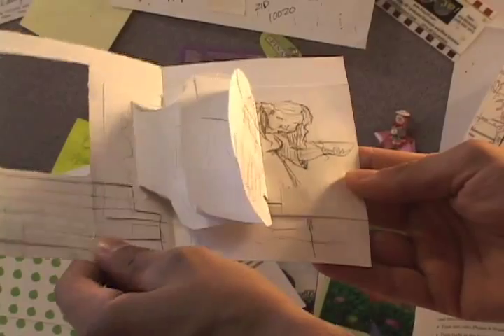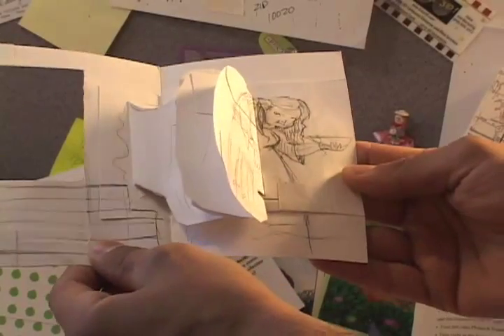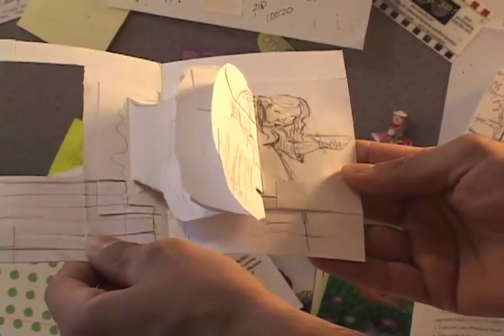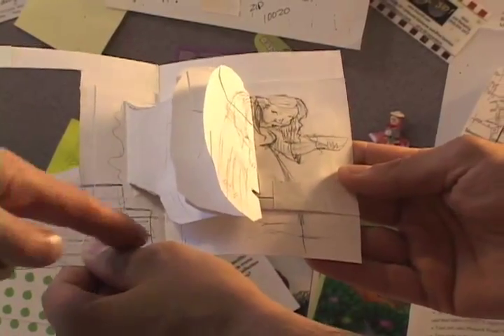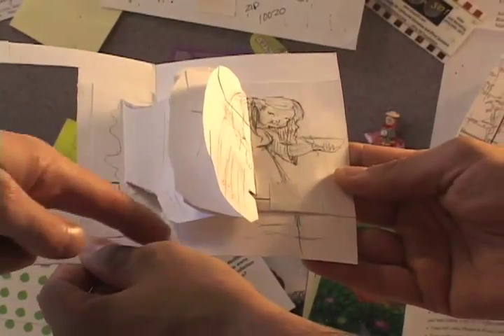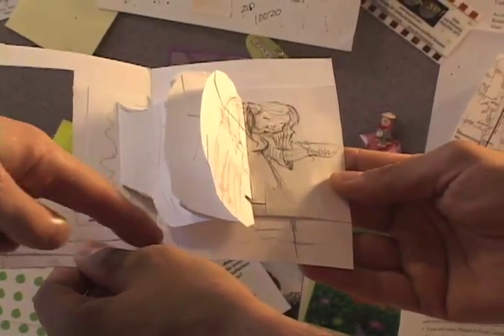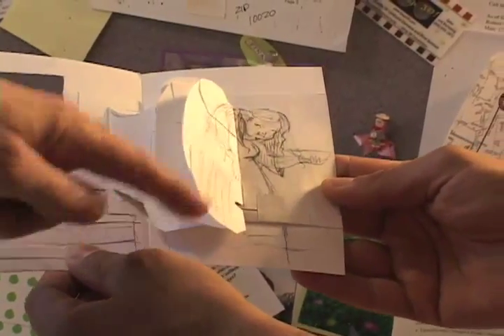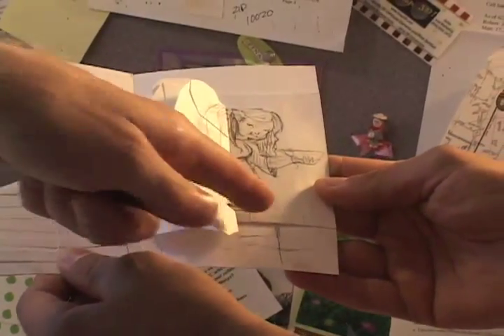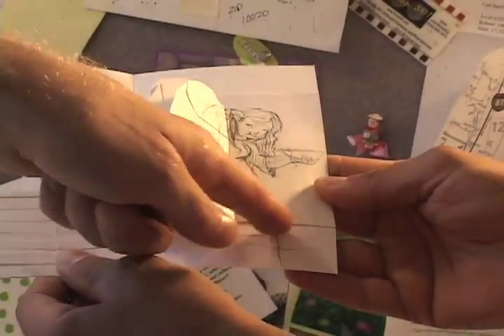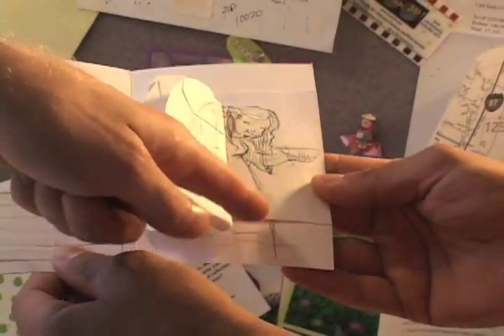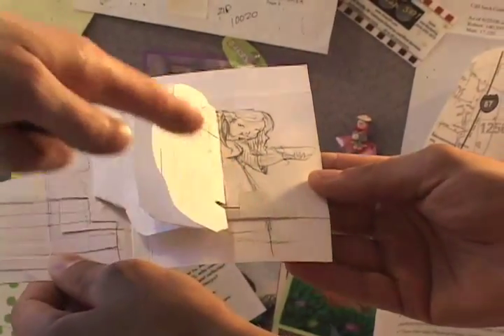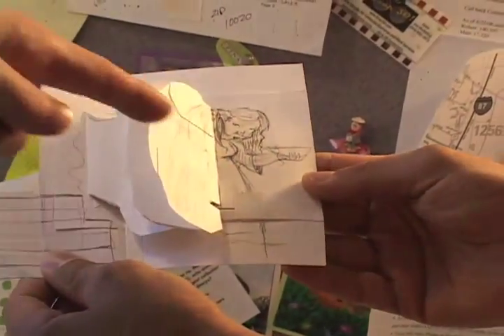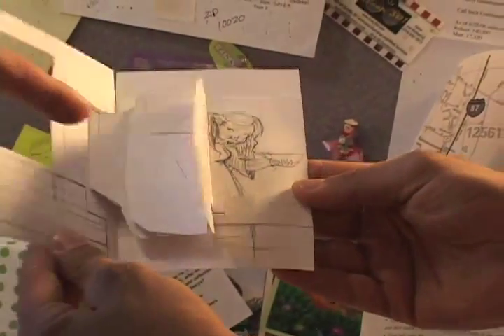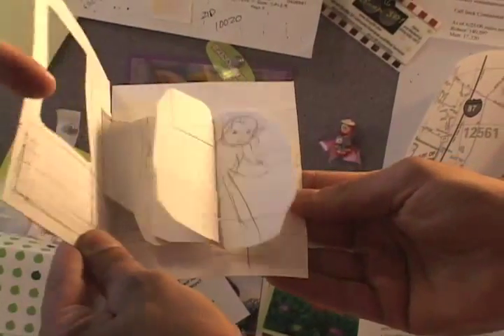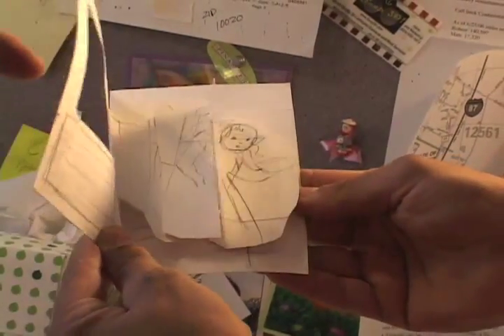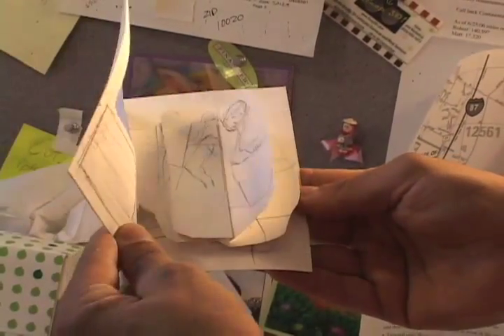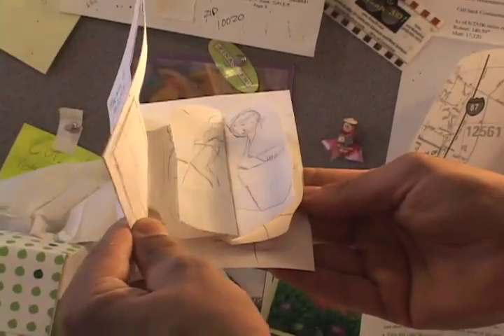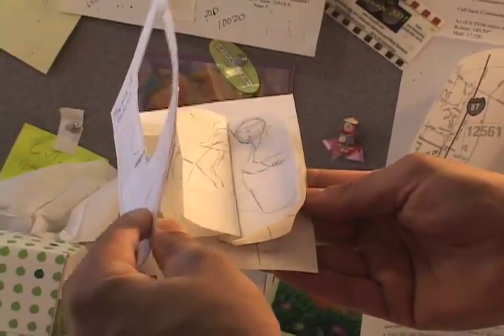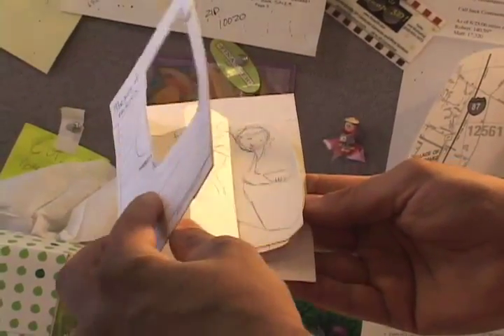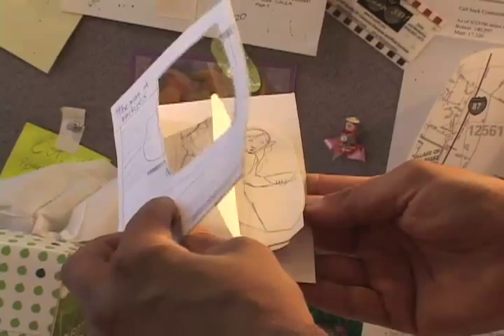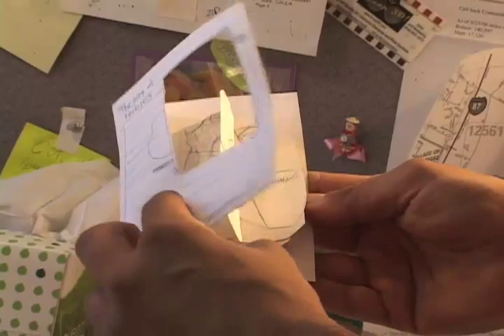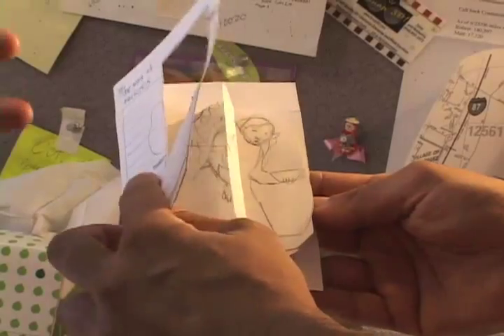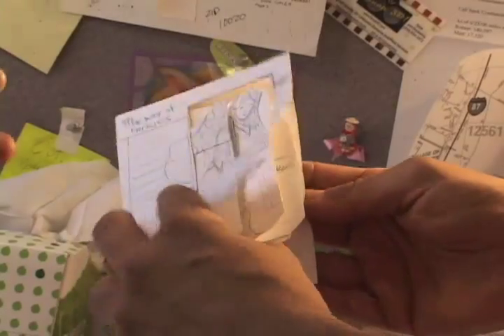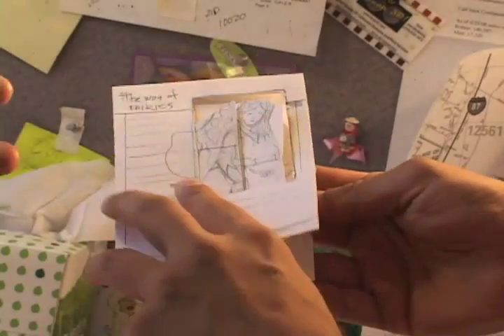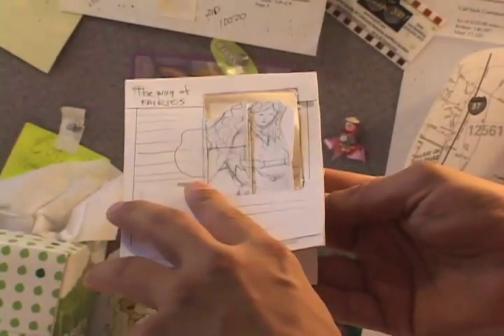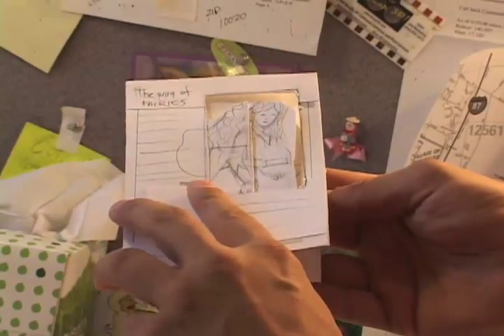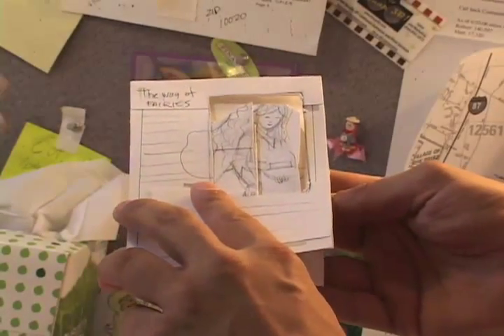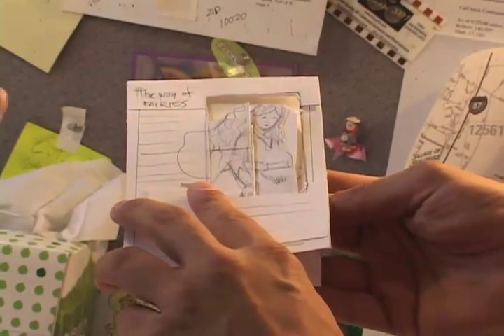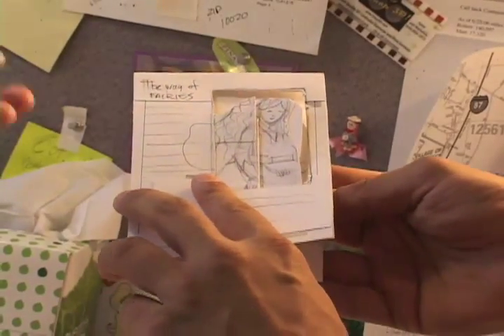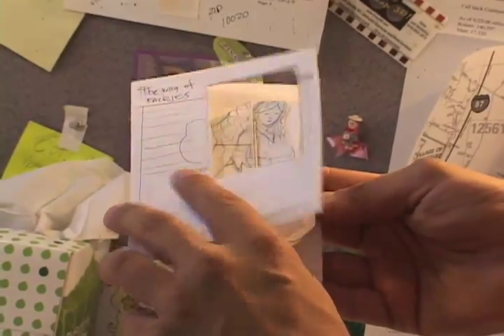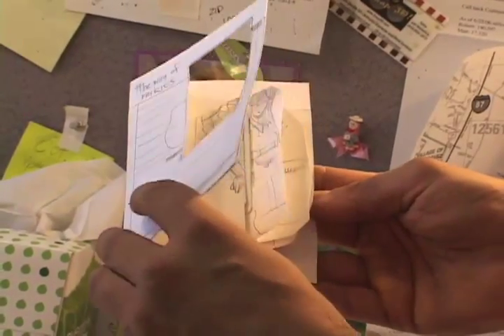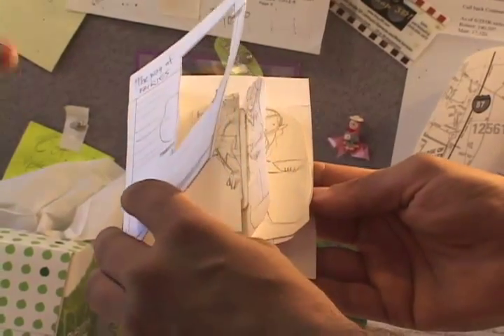The prototype has lots of tape on it, as you can see. We're not exactly sure how all the pieces are going to work at this early stage. The key thing is just to get the movement.